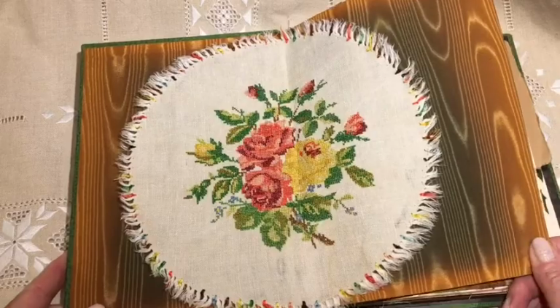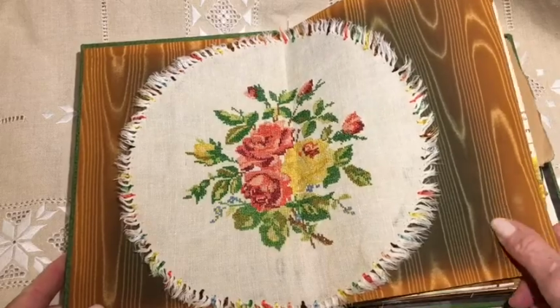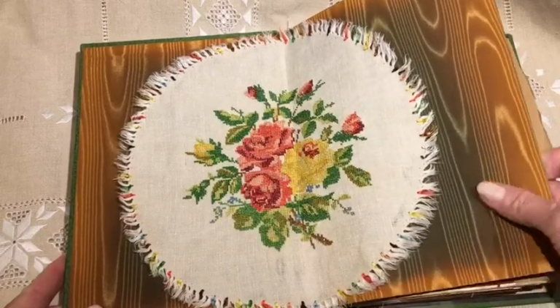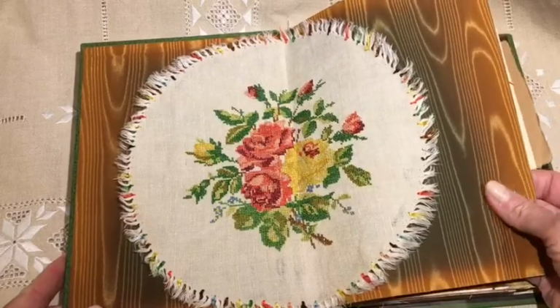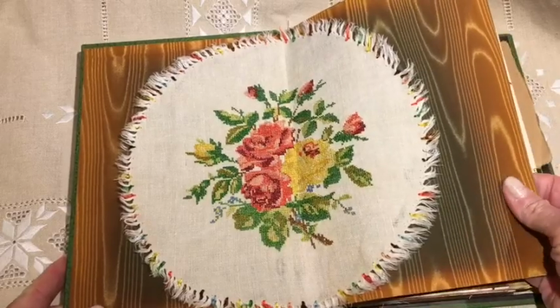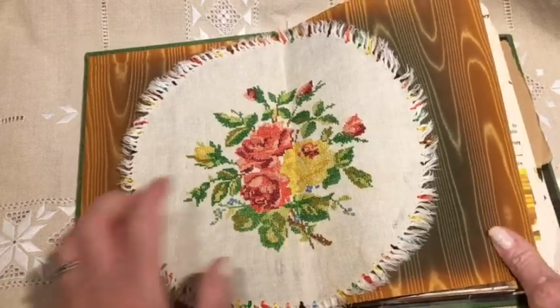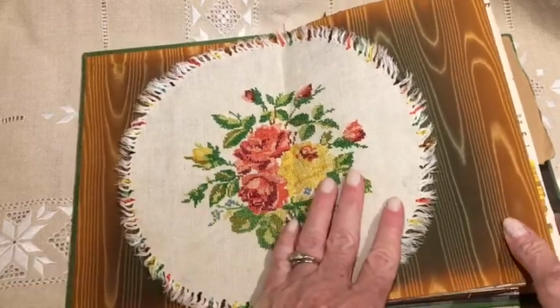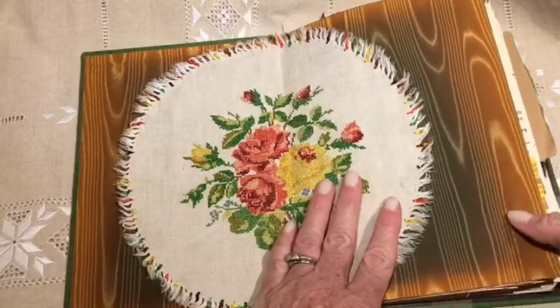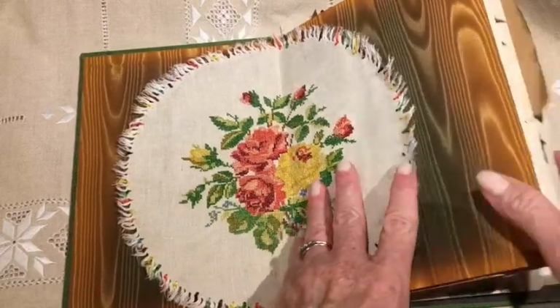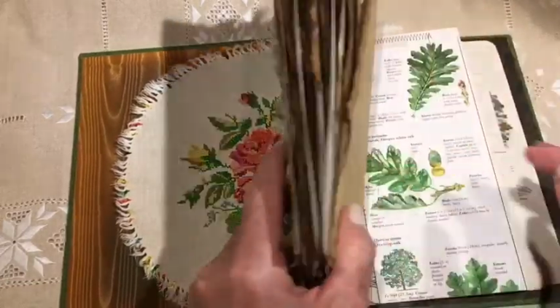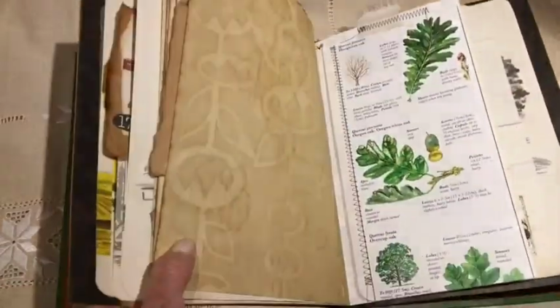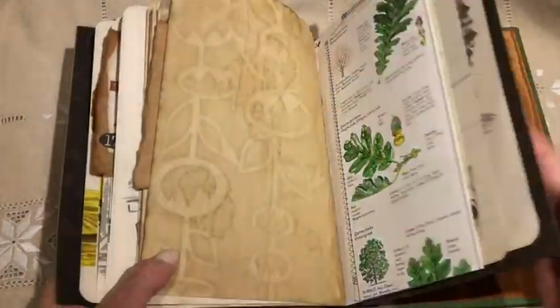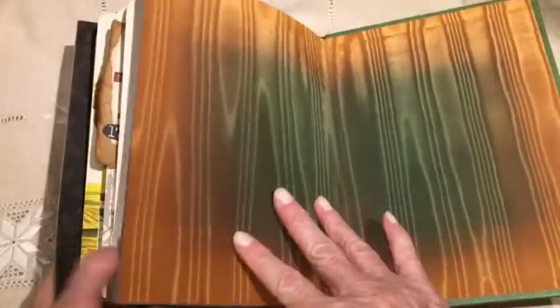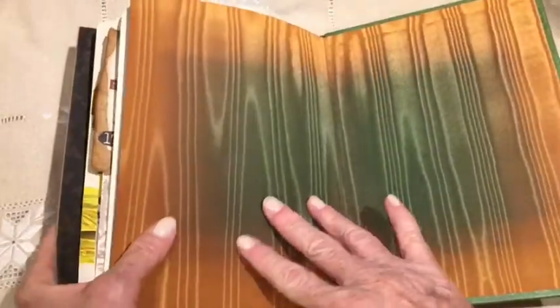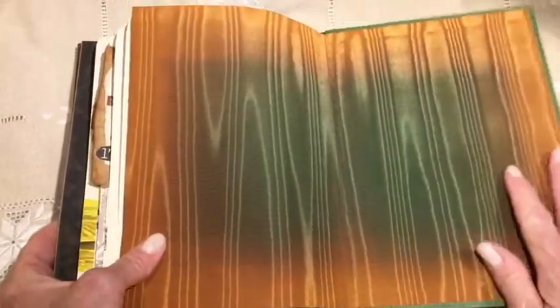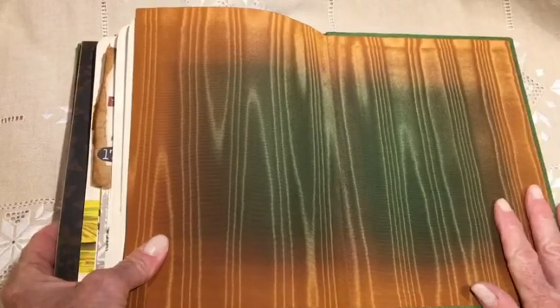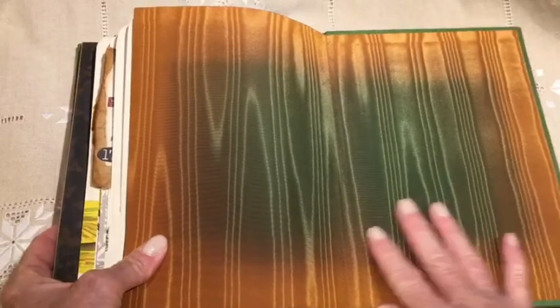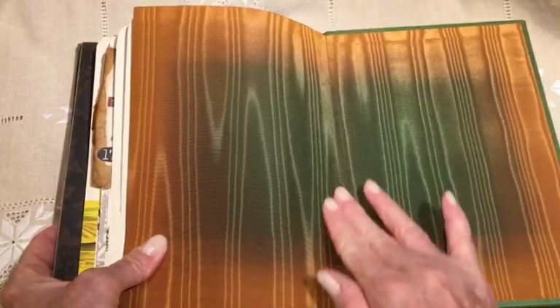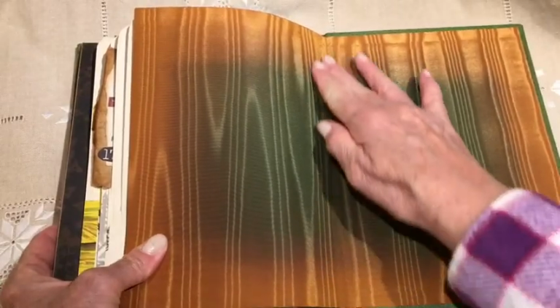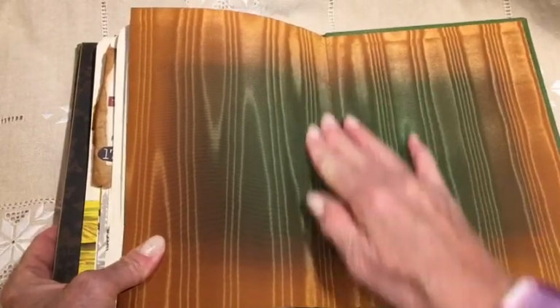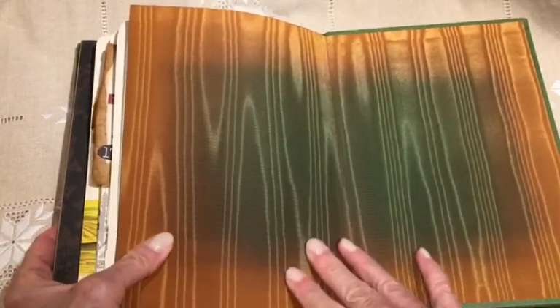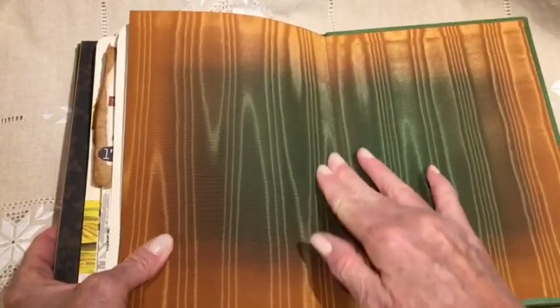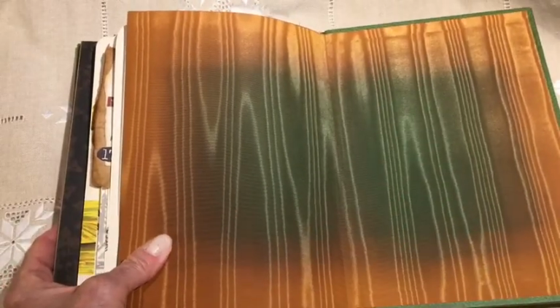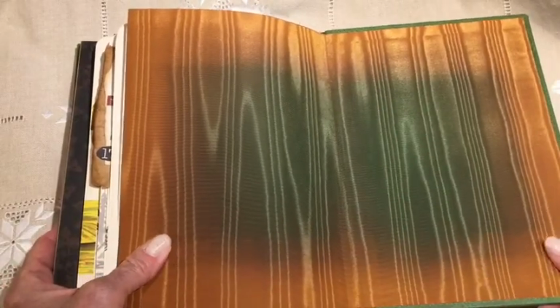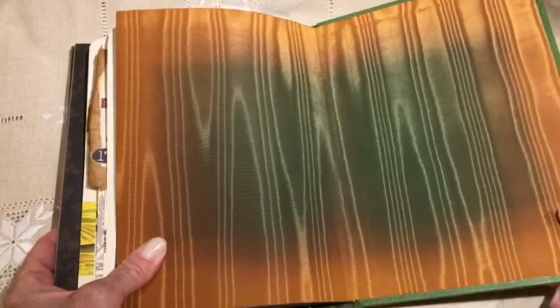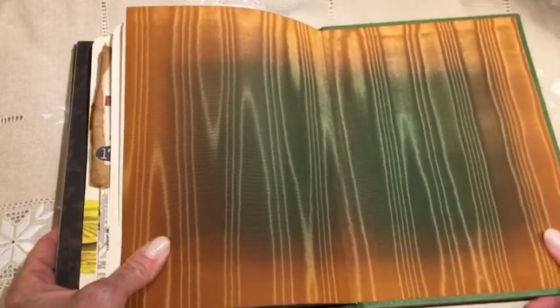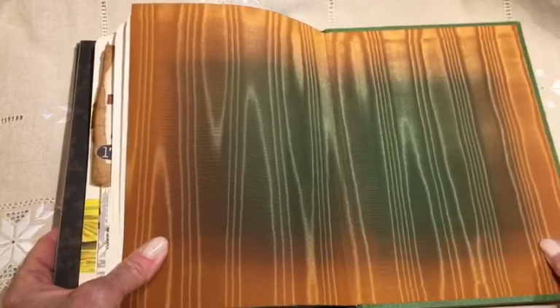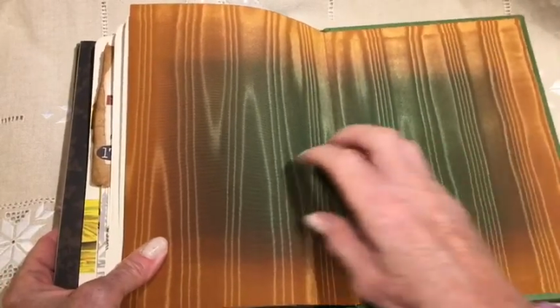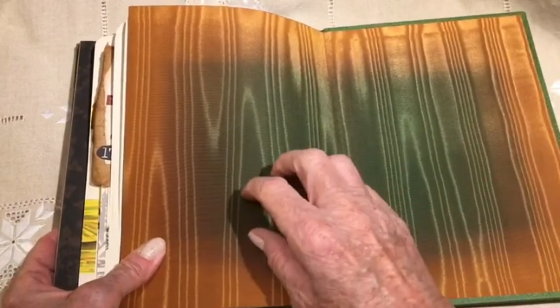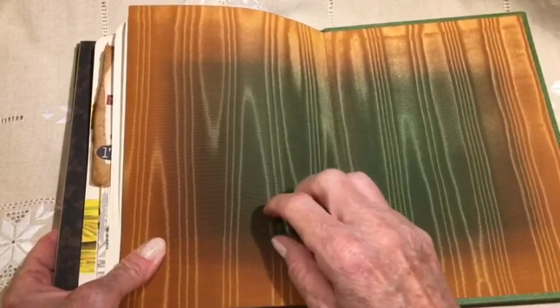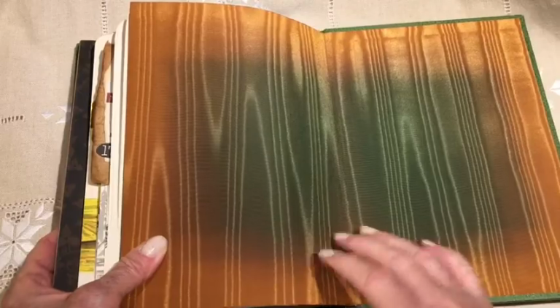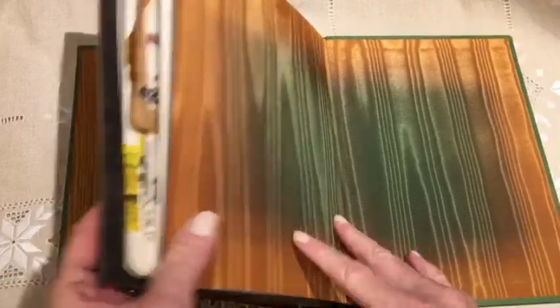I just thought this end paper was so beautiful, and I did the same here. This was not splitting — it stays nice and sturdy. It's a fabric.